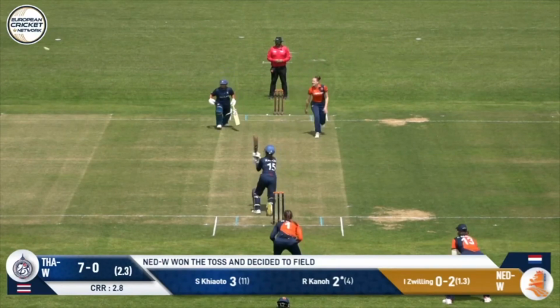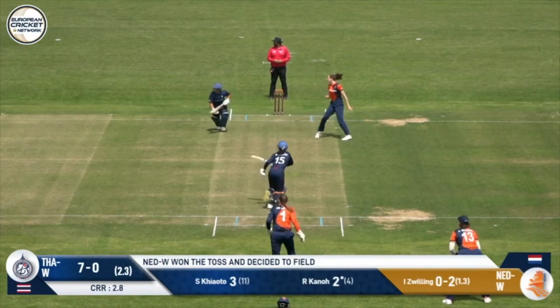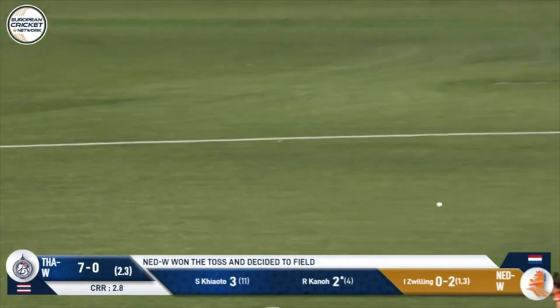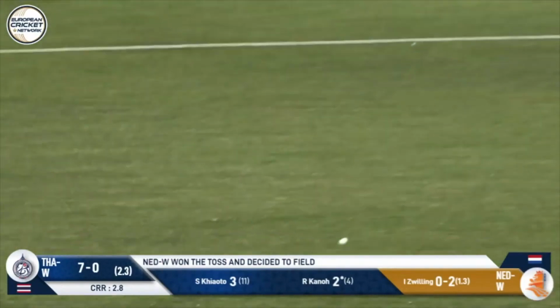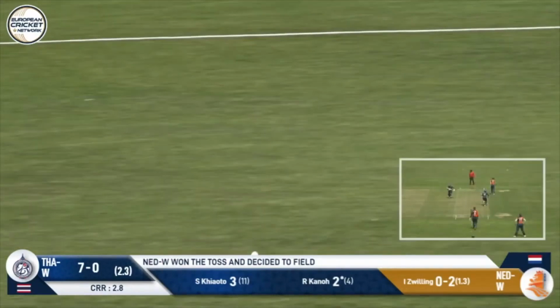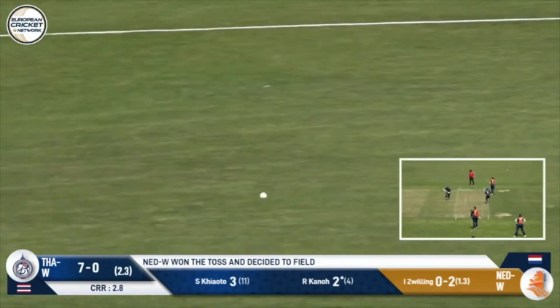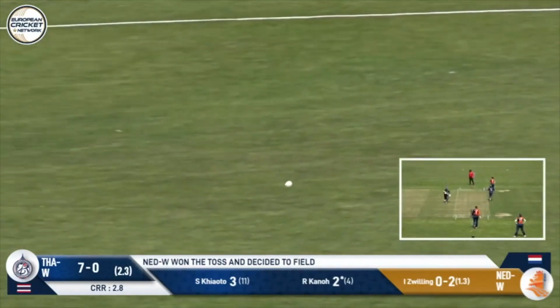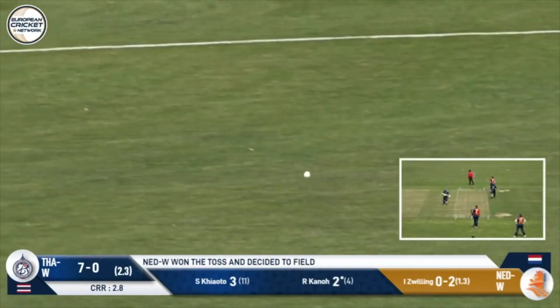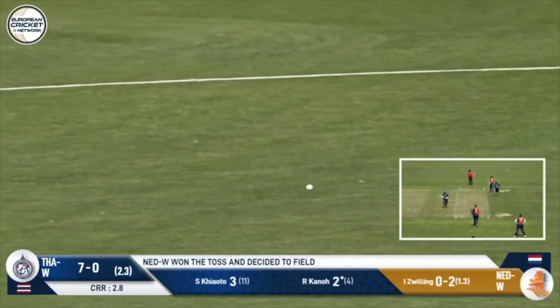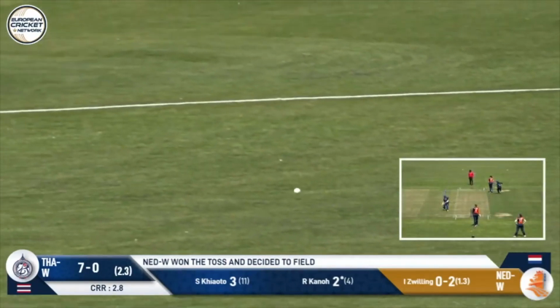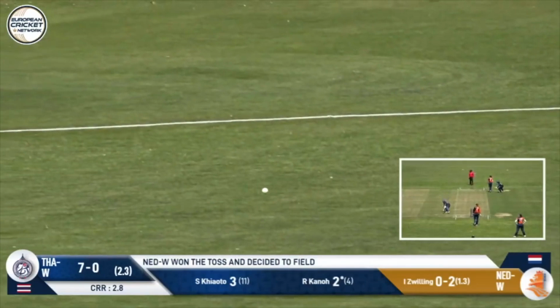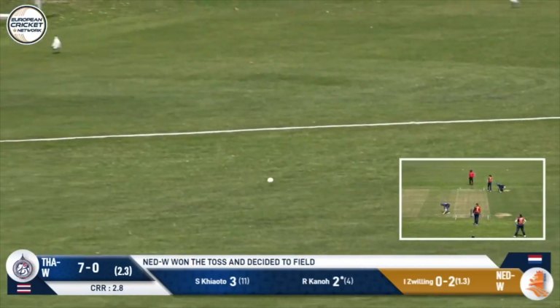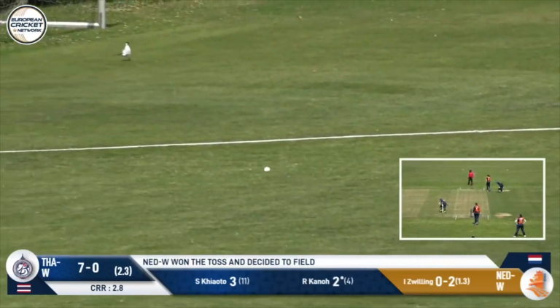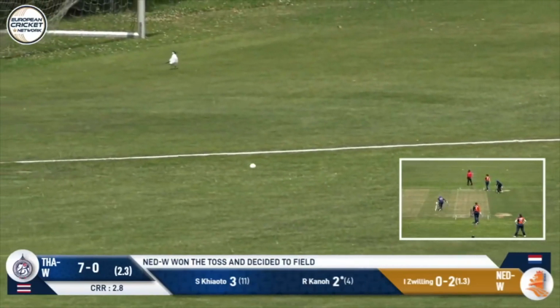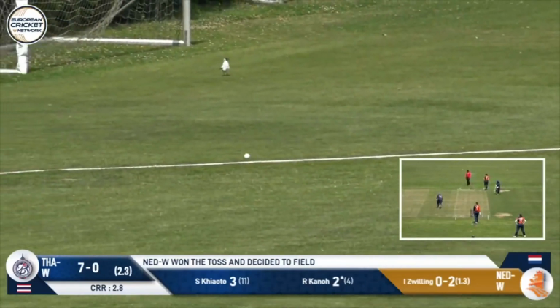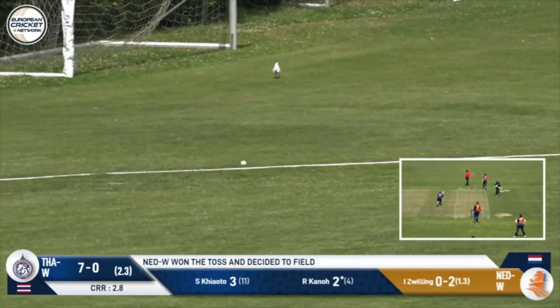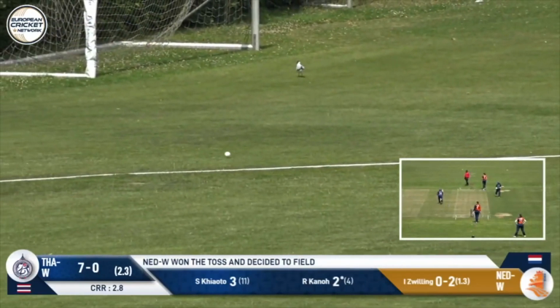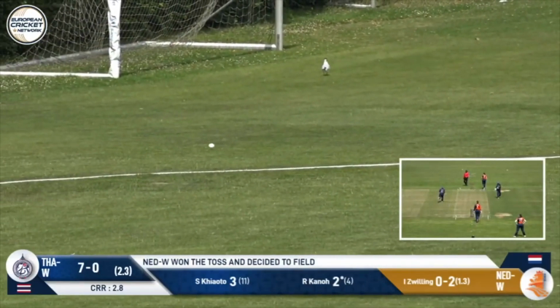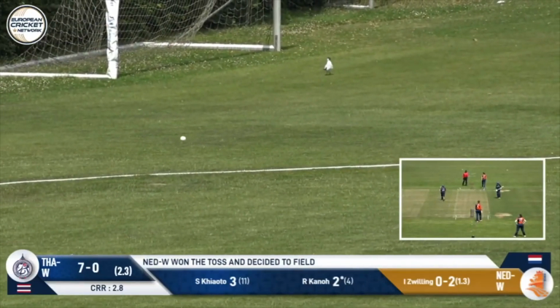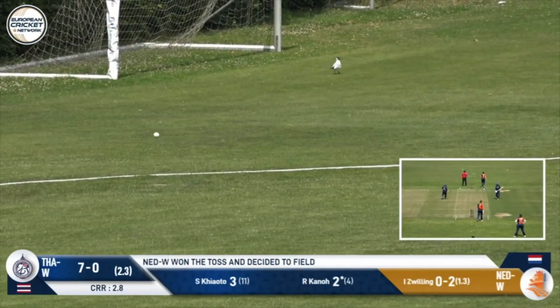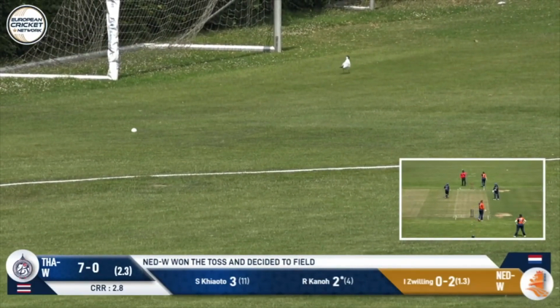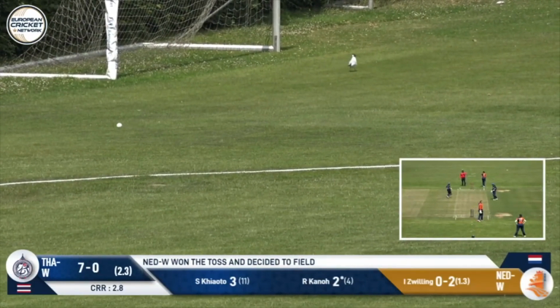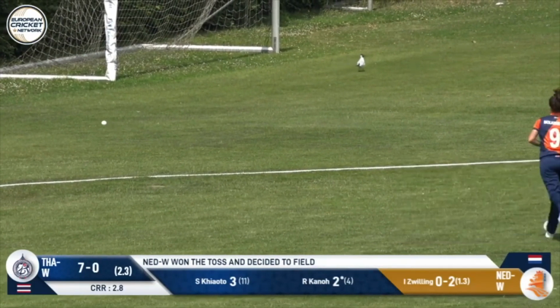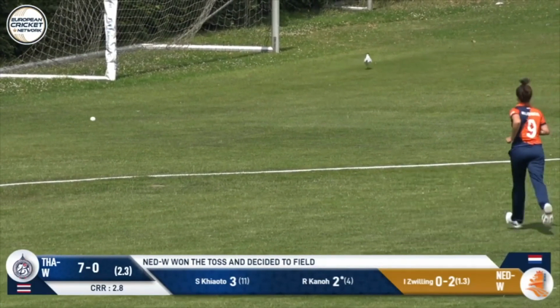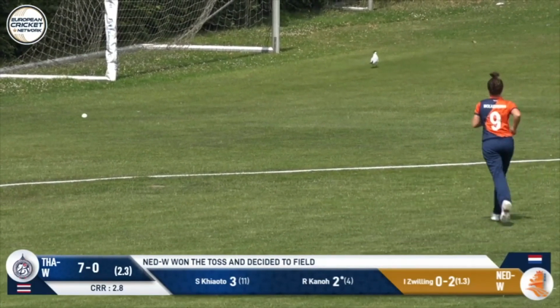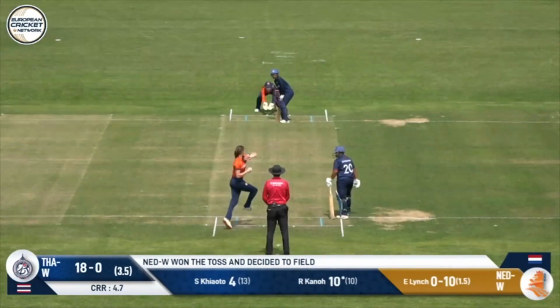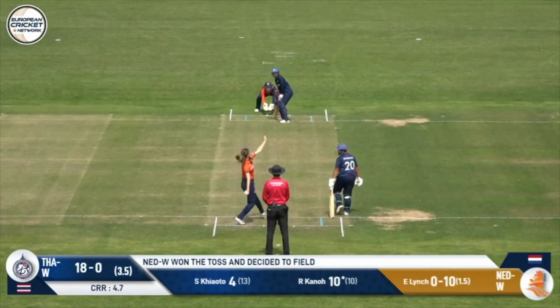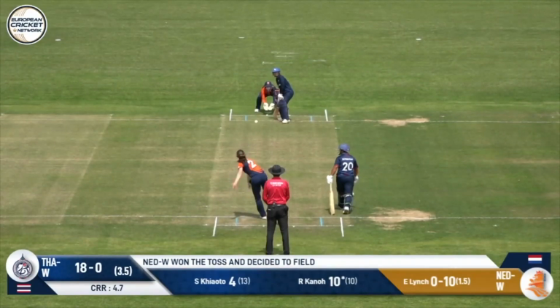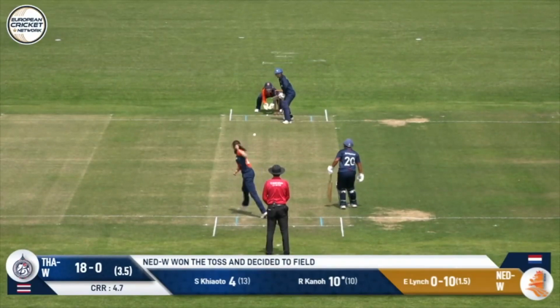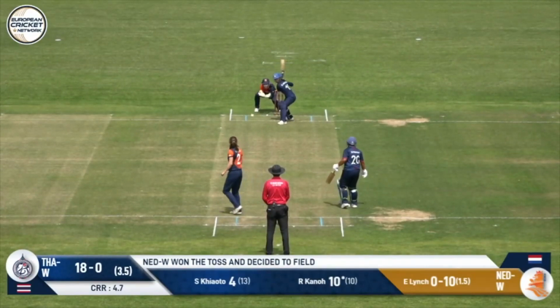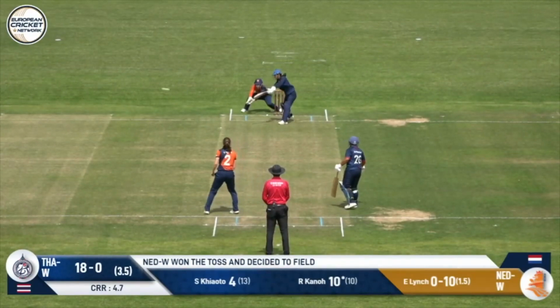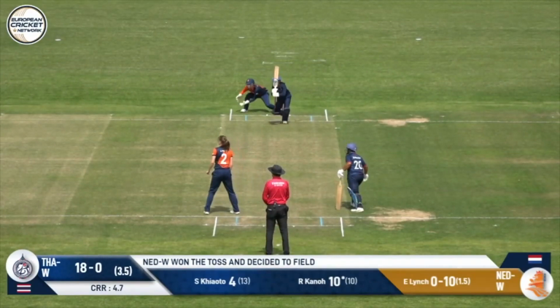Oh, that's a bit of a shot in anger. Nice shot. It wasn't the worst delivery you'll ever see, but that might be the first boundary. And it is. So that's four runs.